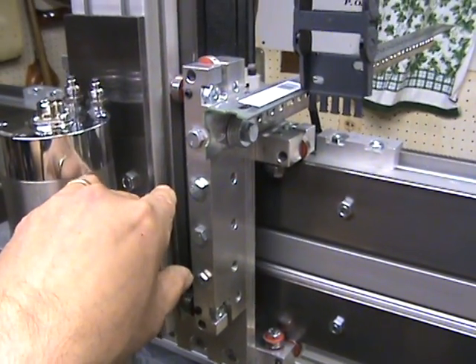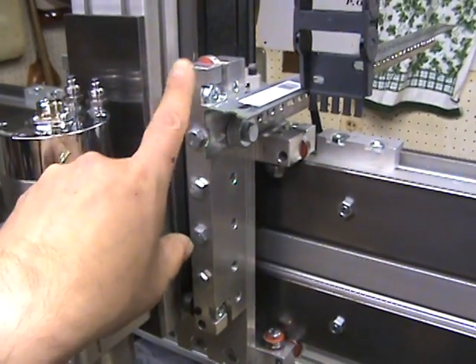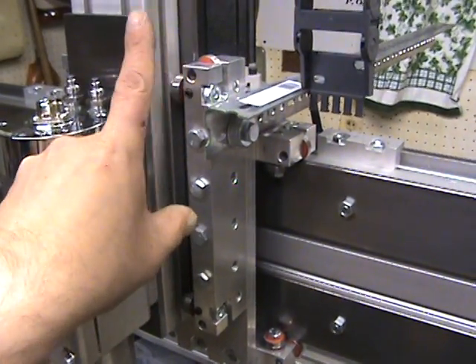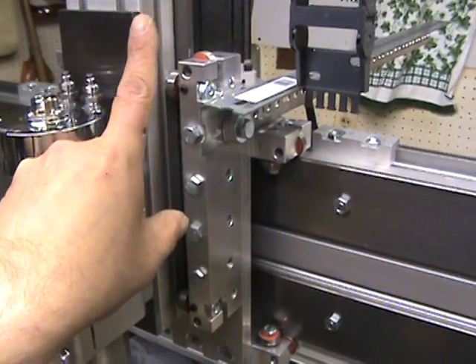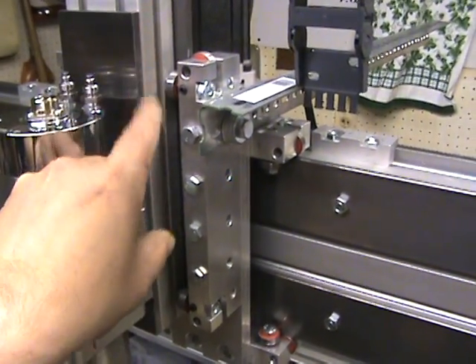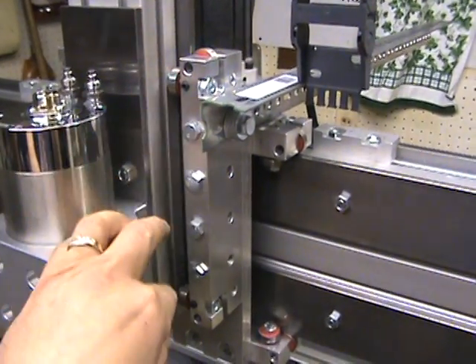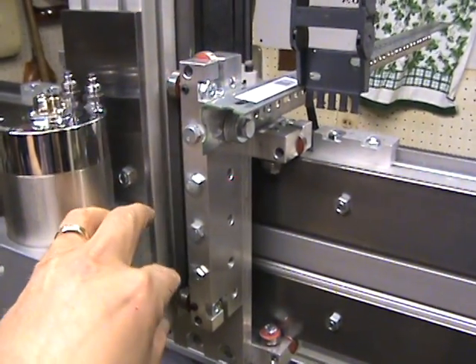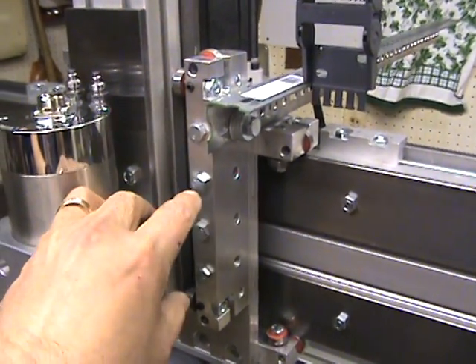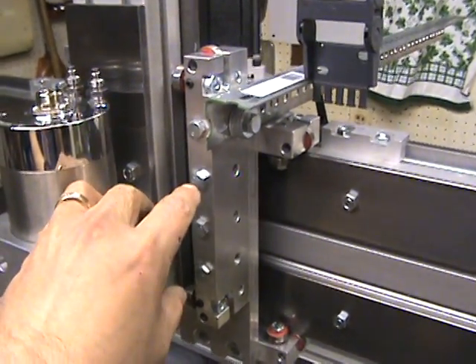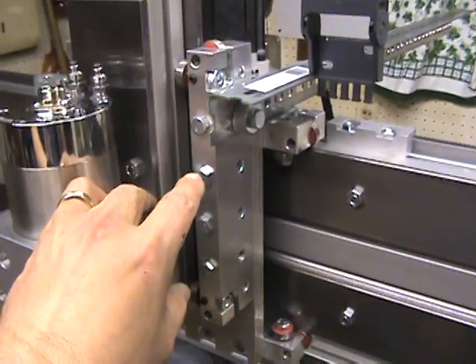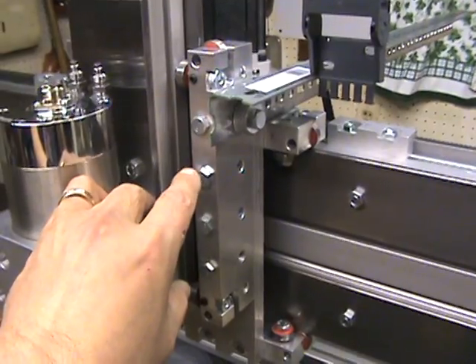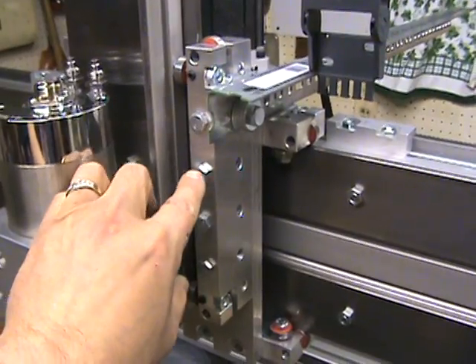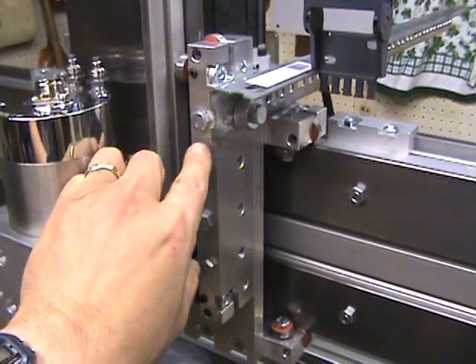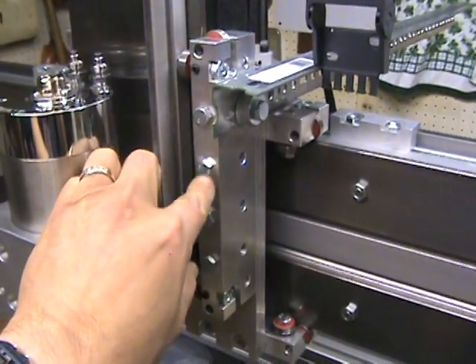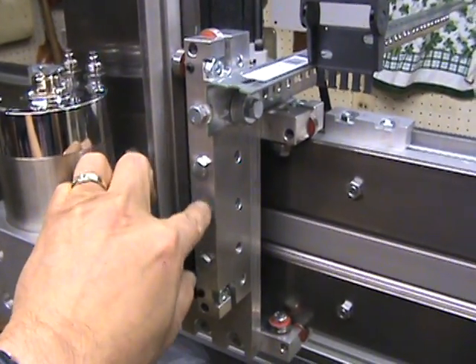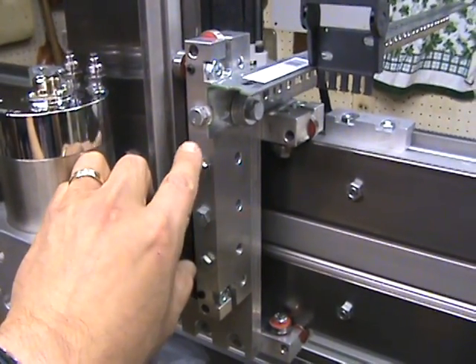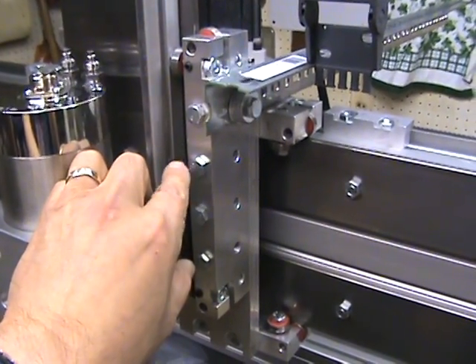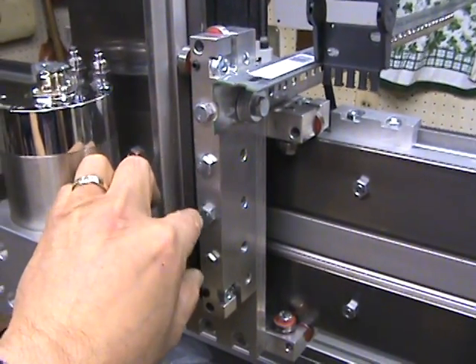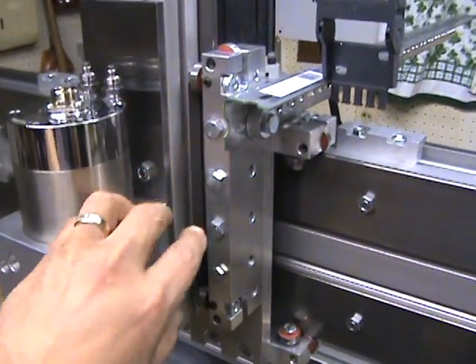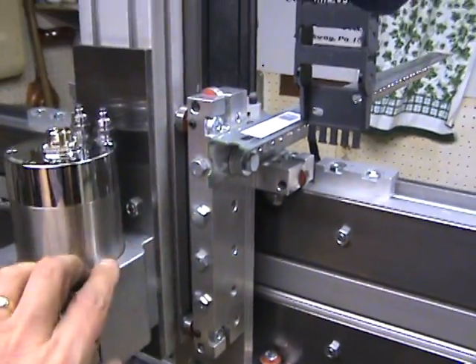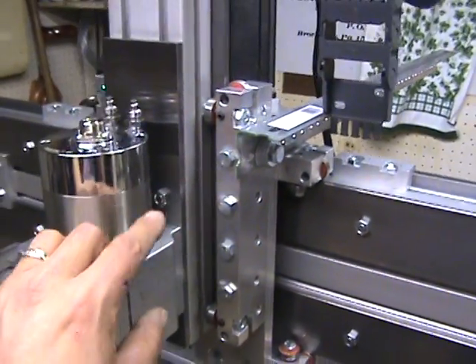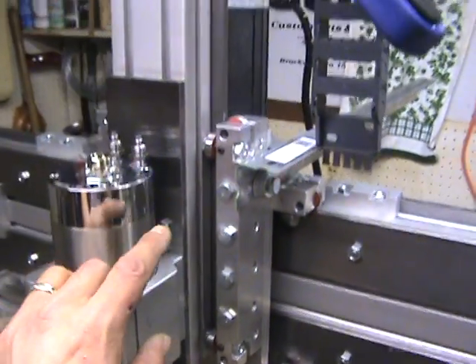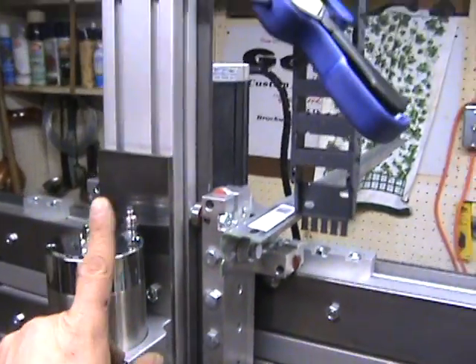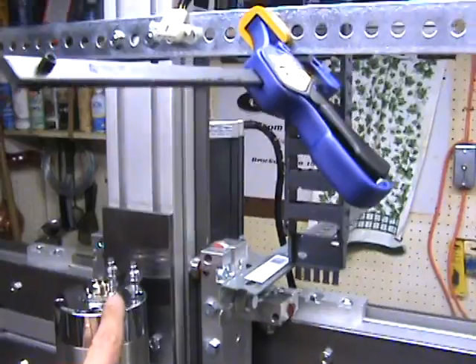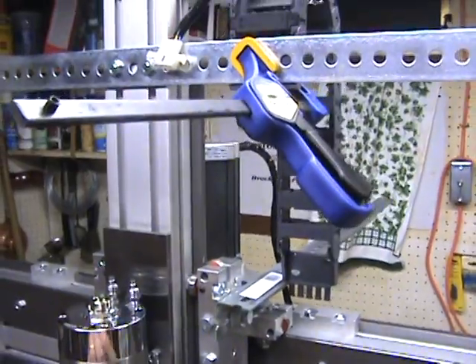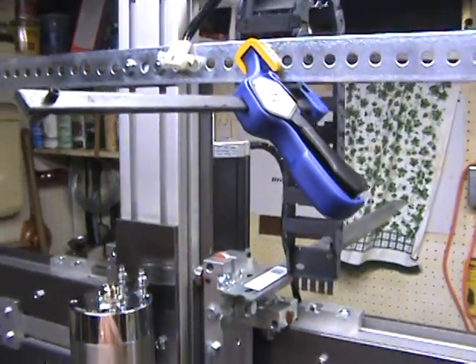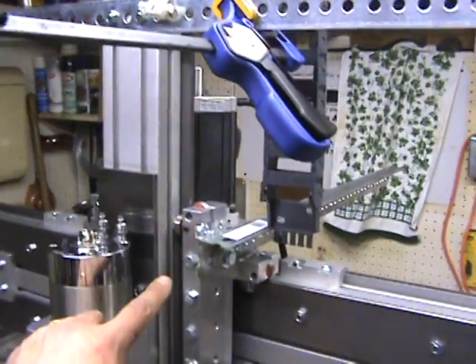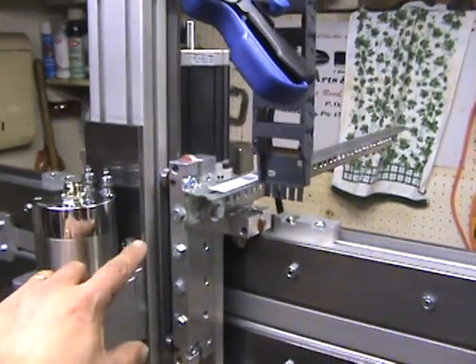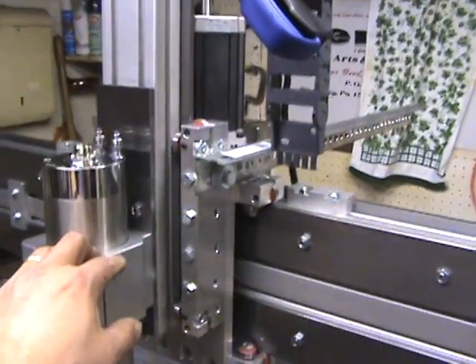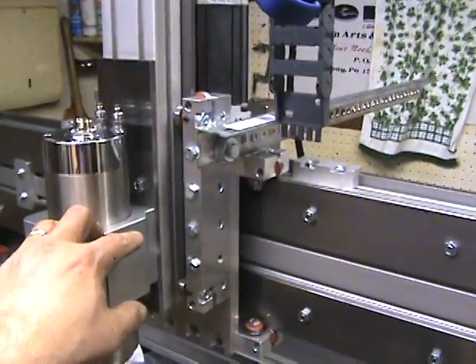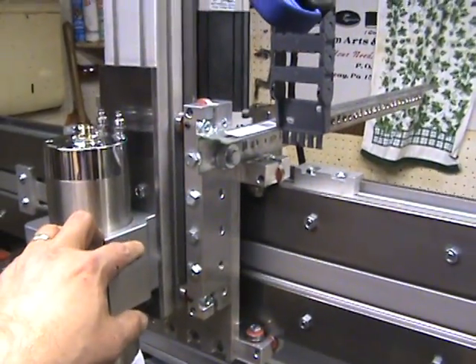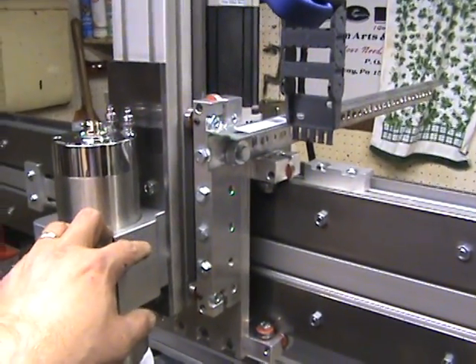I was still able to pull it out and put it back in. Then I went ahead and put all the bolts back together and tightened it all back up, put the plate back on the Z-axis, put the Z-axis back on. Everything's nice and snug now.